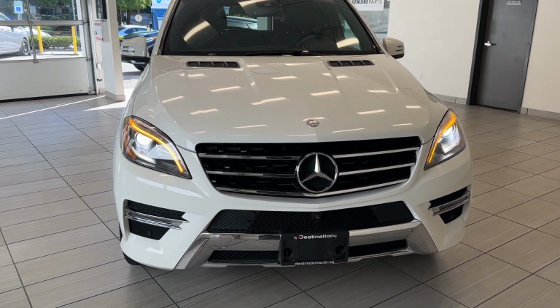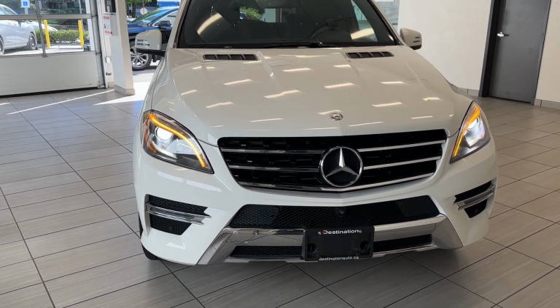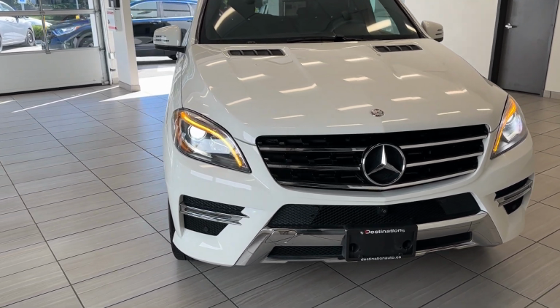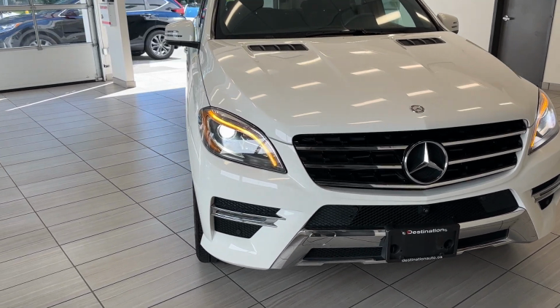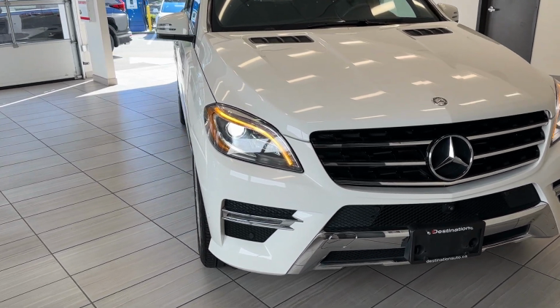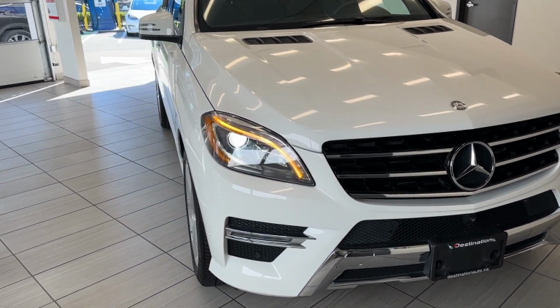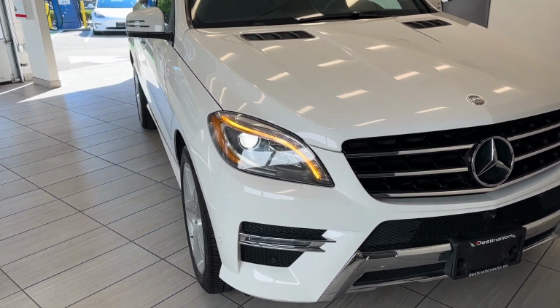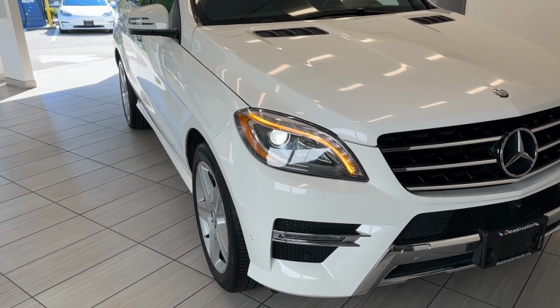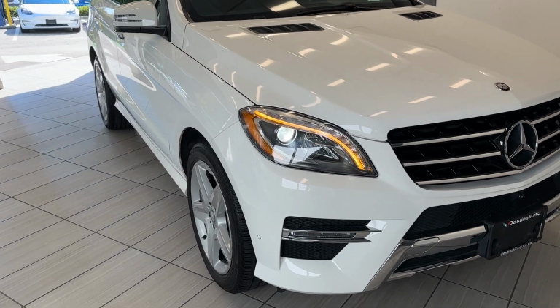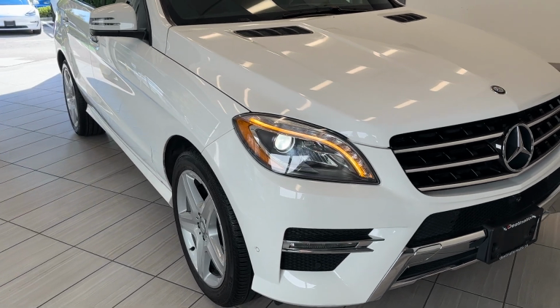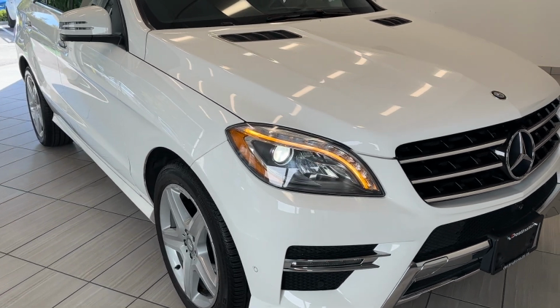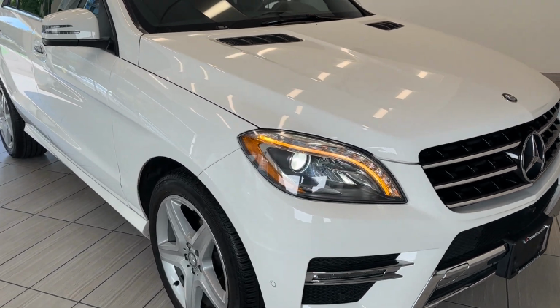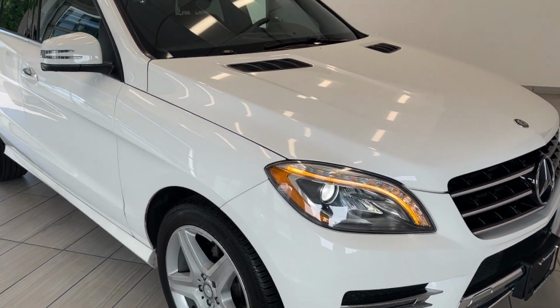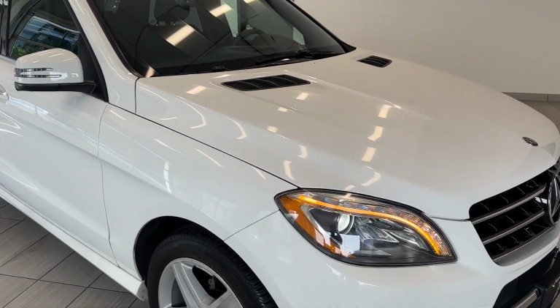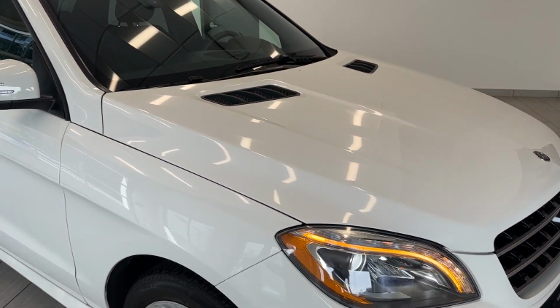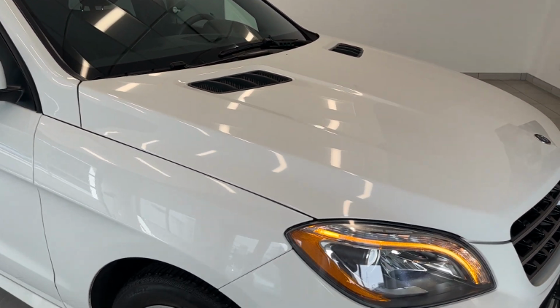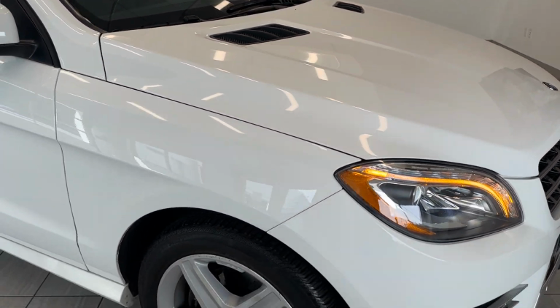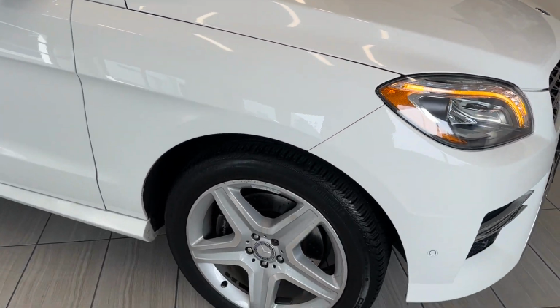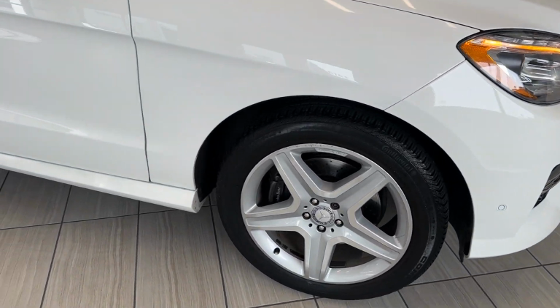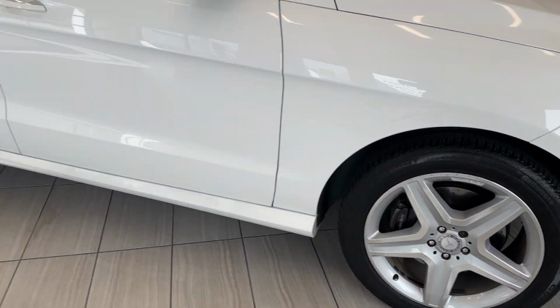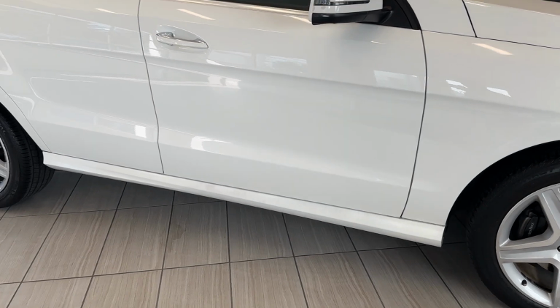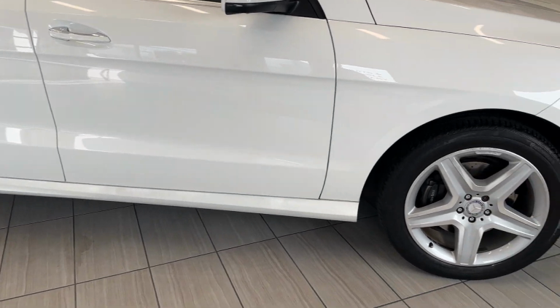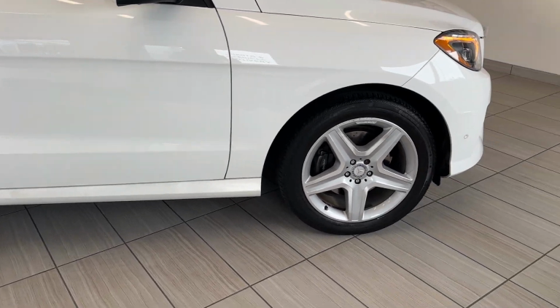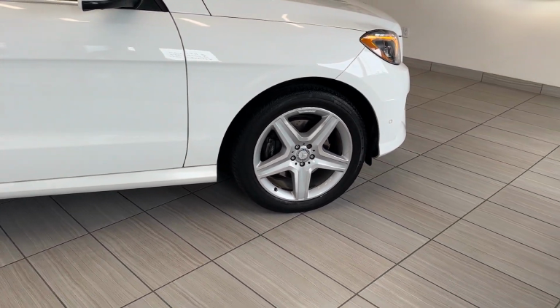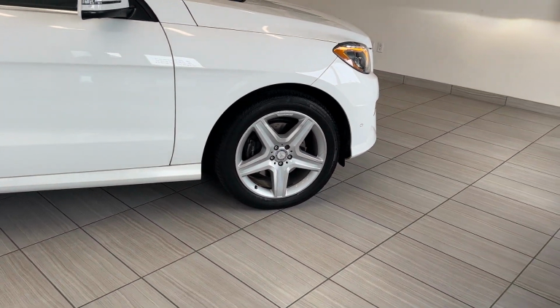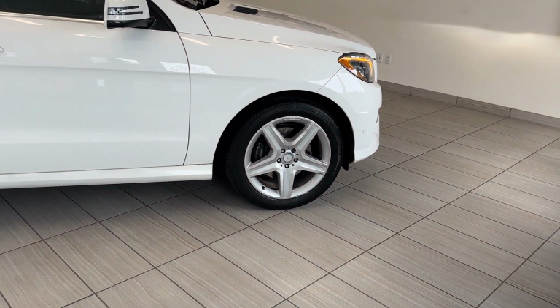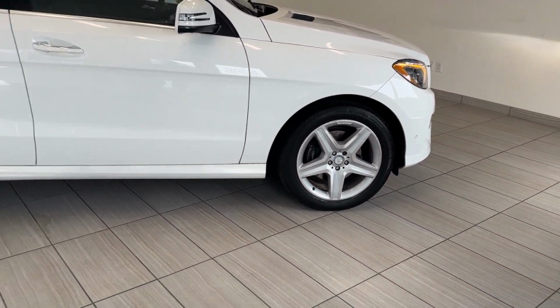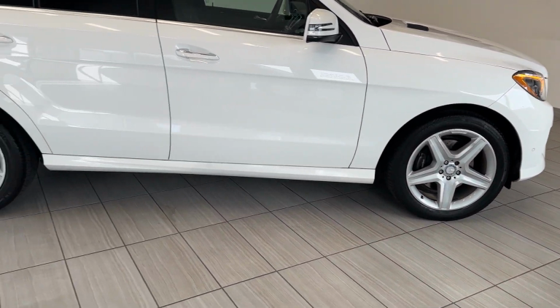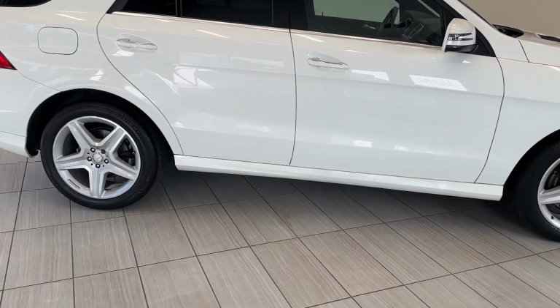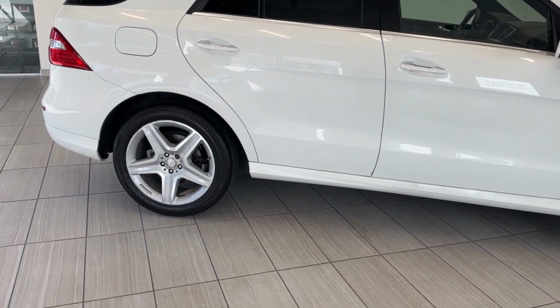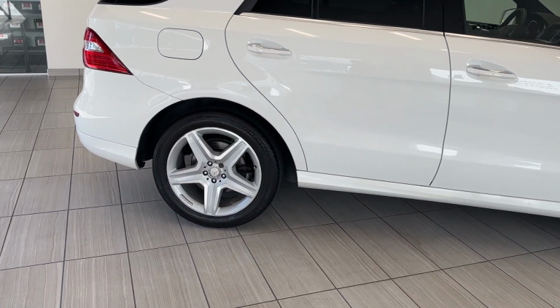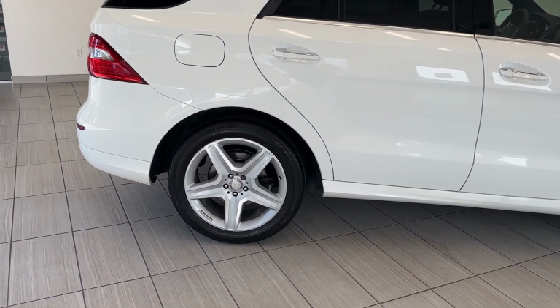Look at those DRLs — they have an amber light to them. They also get these really nice hood vents, and huge 21-inch alloy wheels, part of the AMG package.